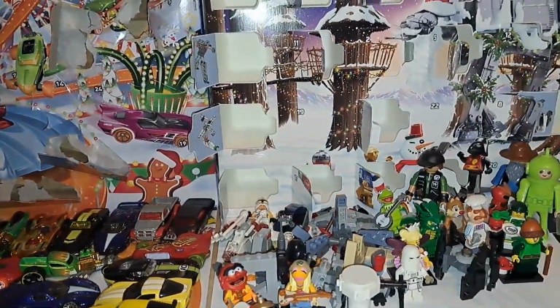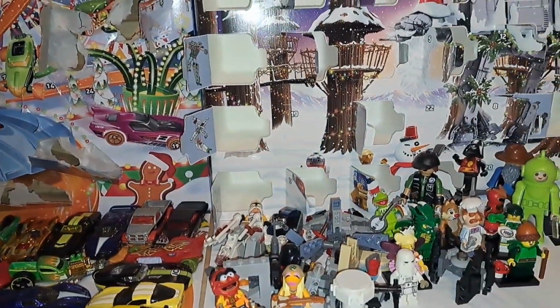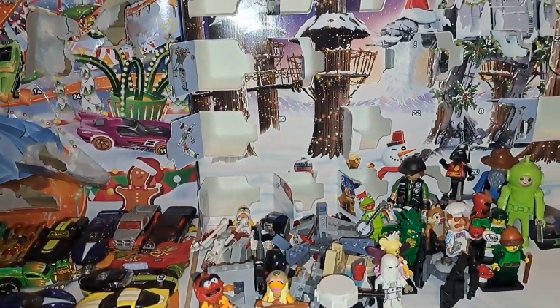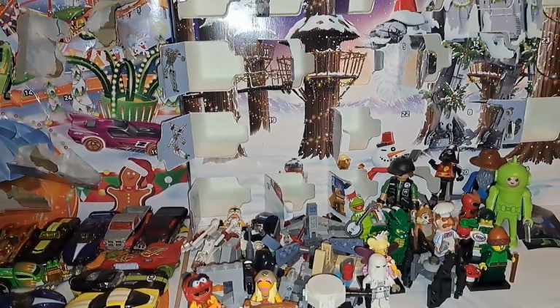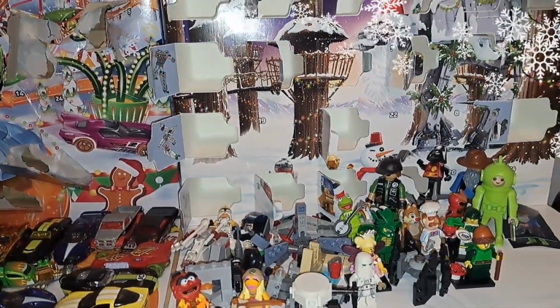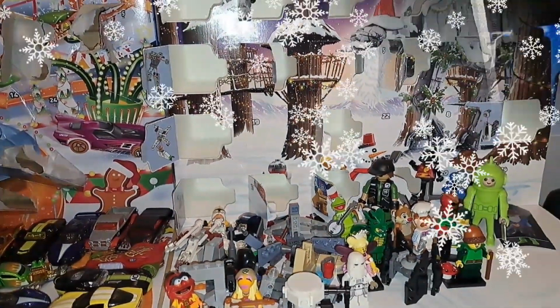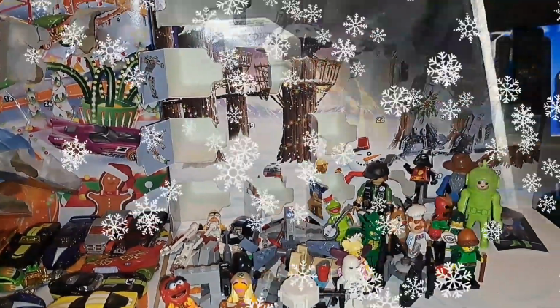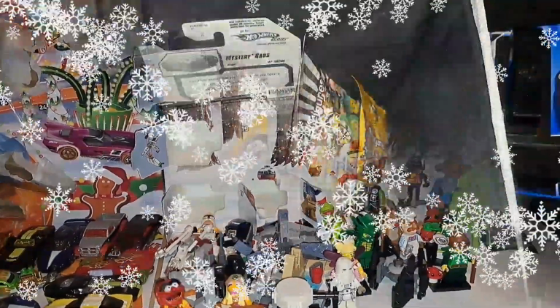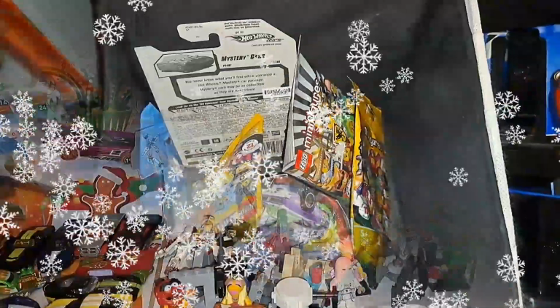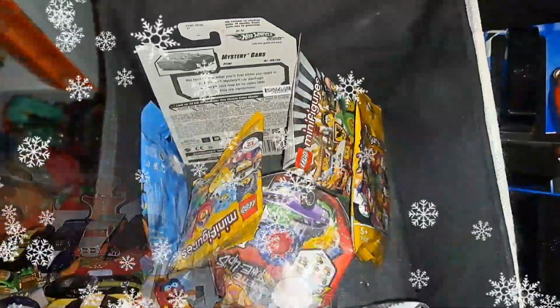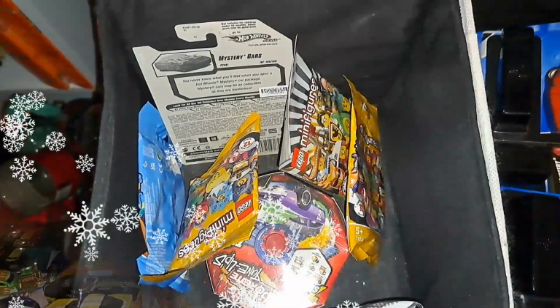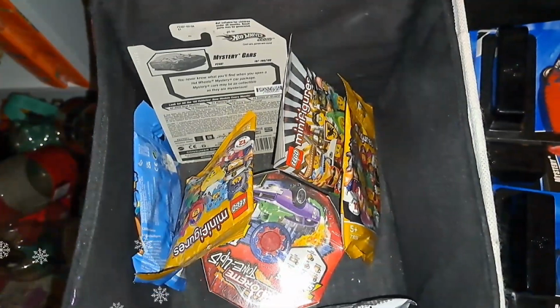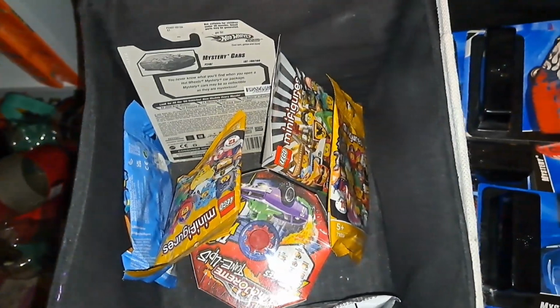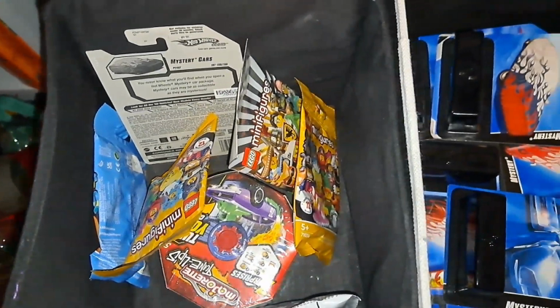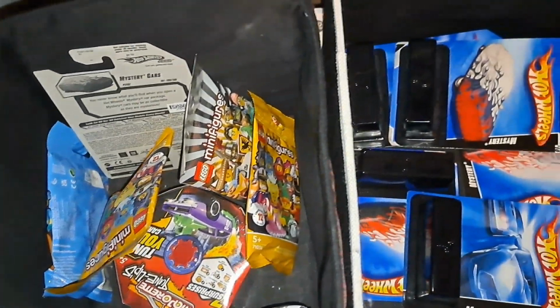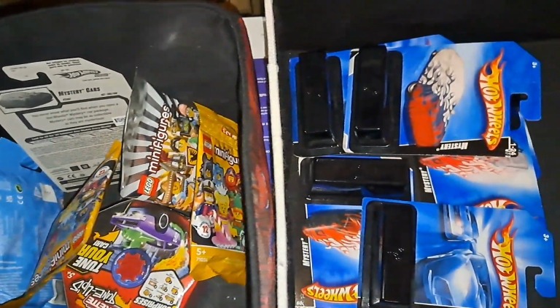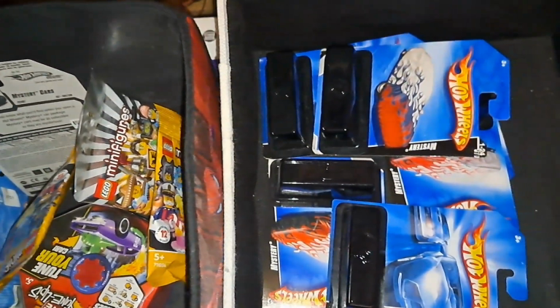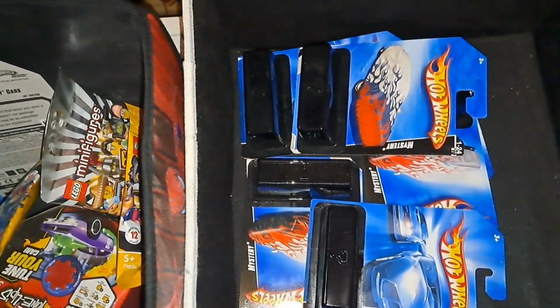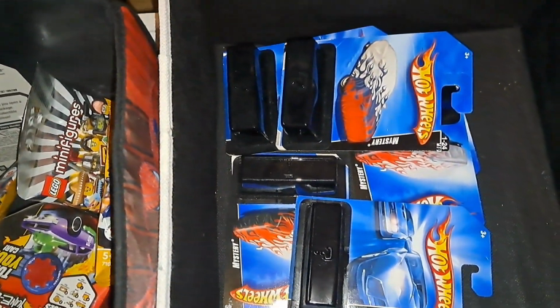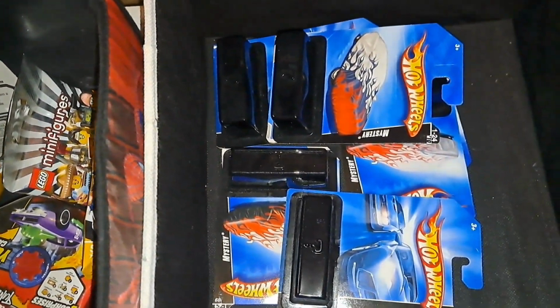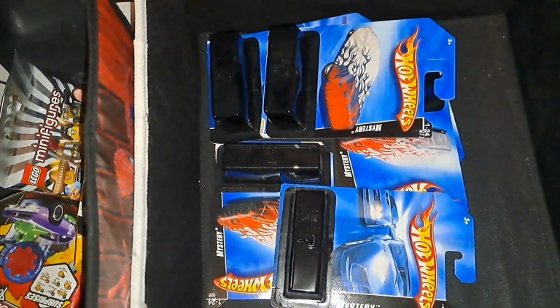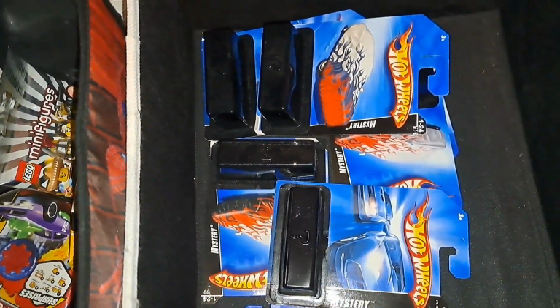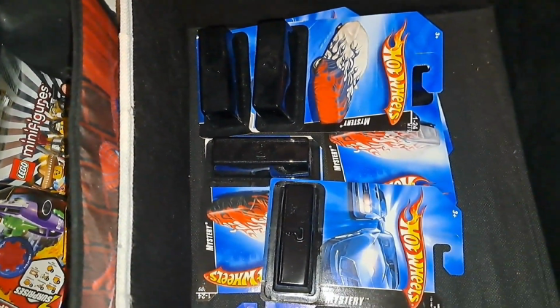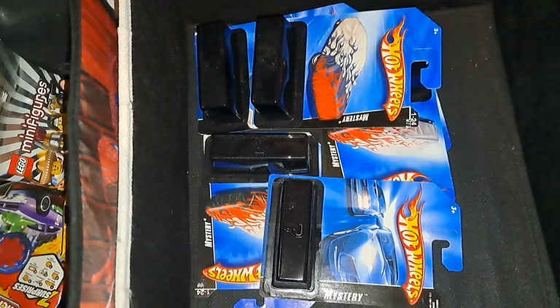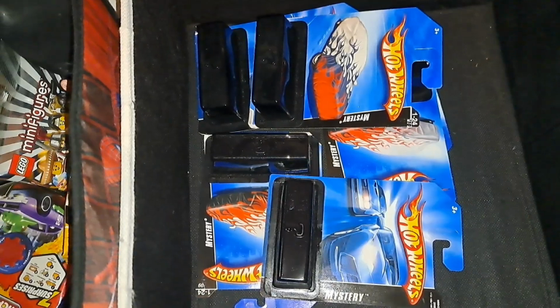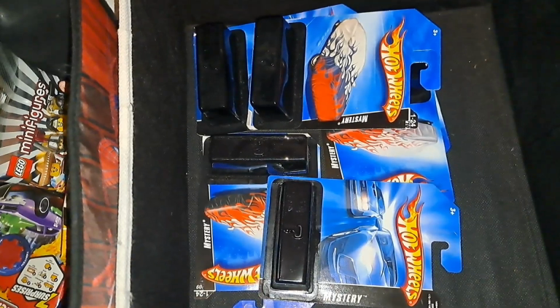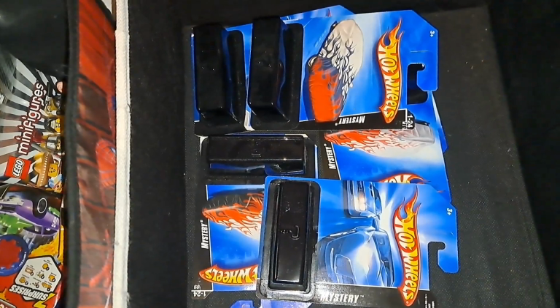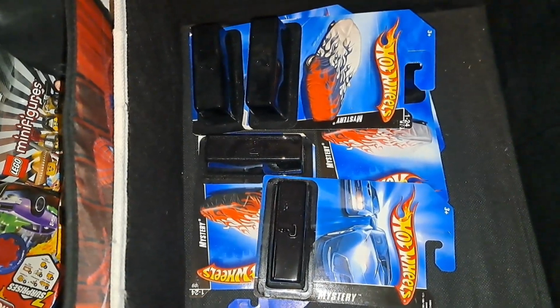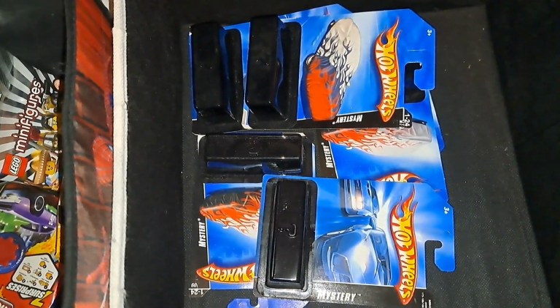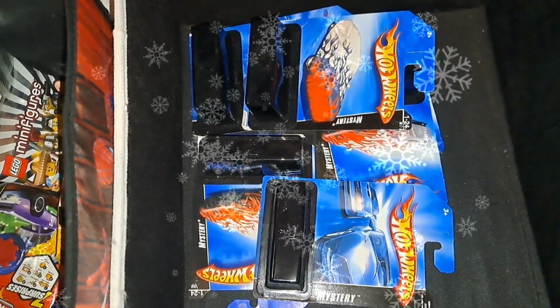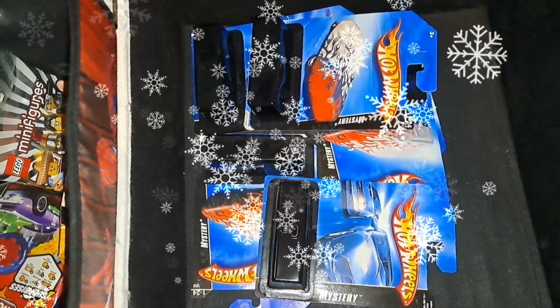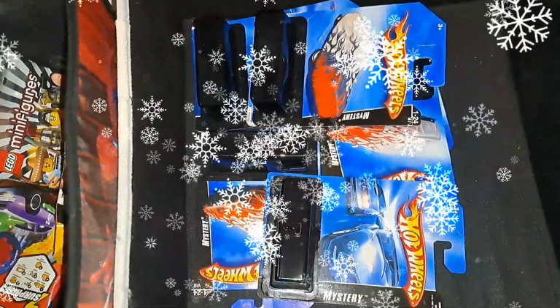We got Hot Wheels, we got Lego, some gifts left in the mystery box, and we got some Hot Wheels mystery models. Let's start with the Hot Wheels calendar.